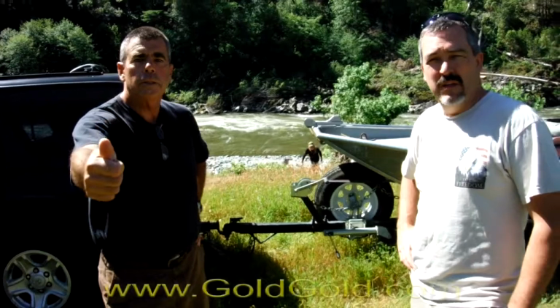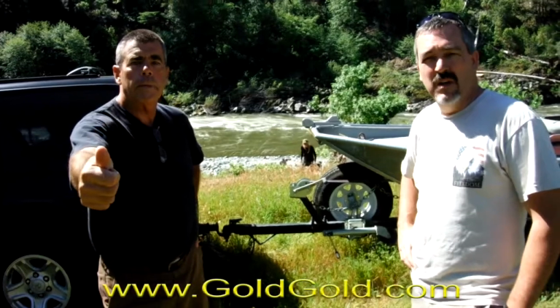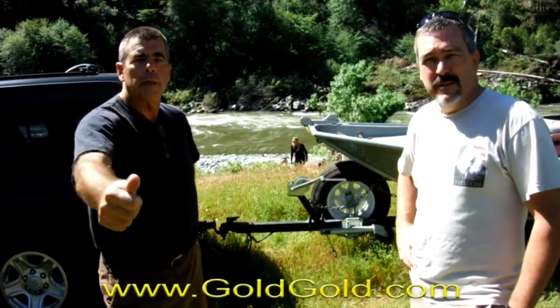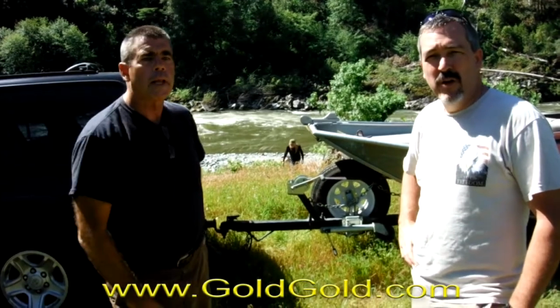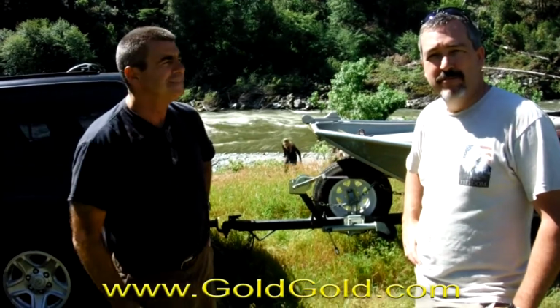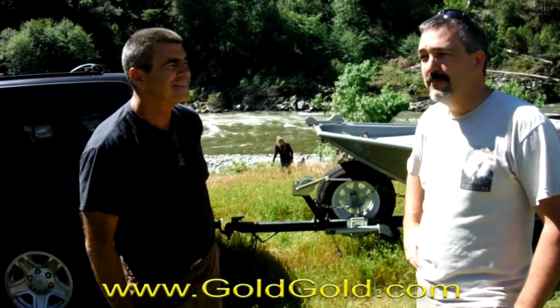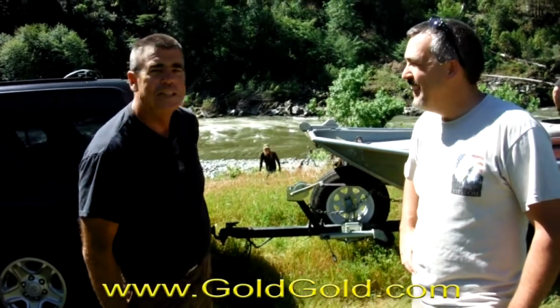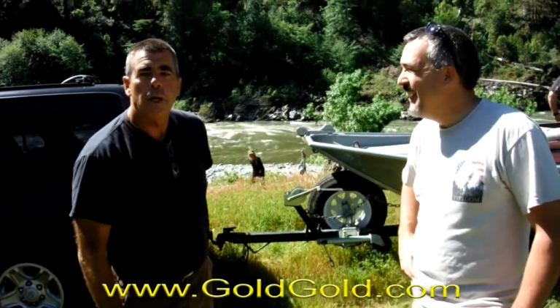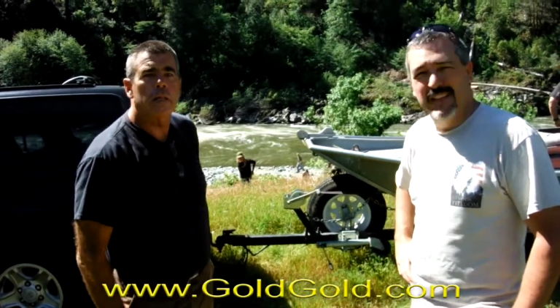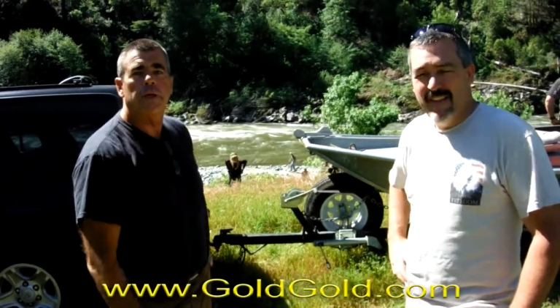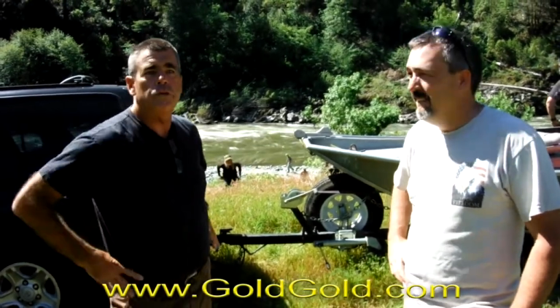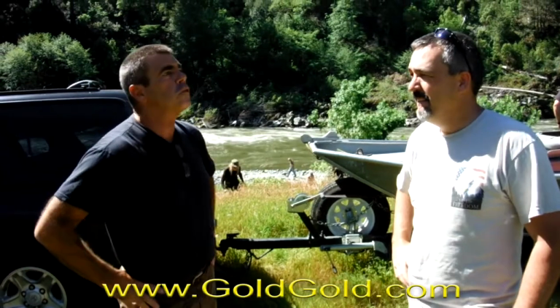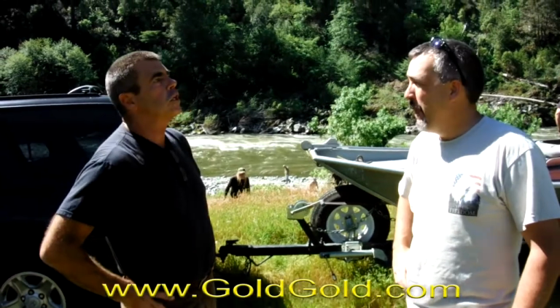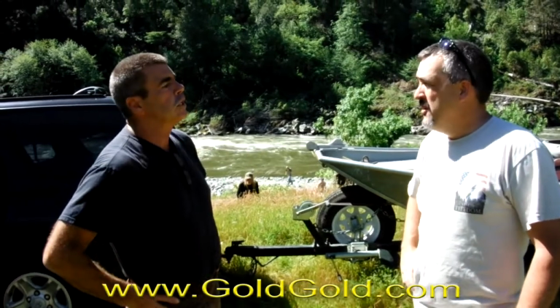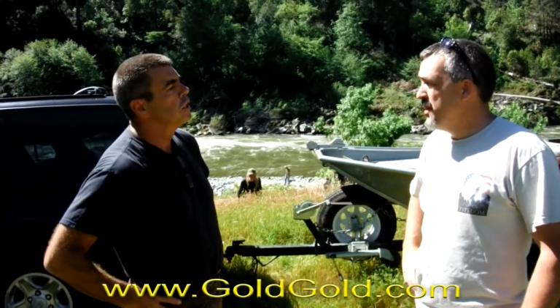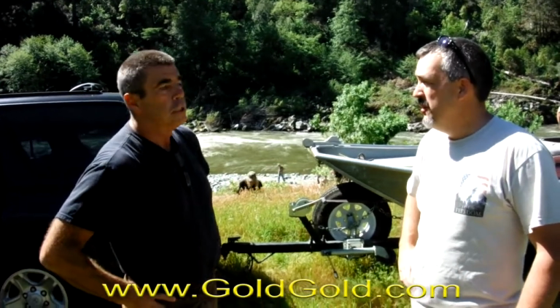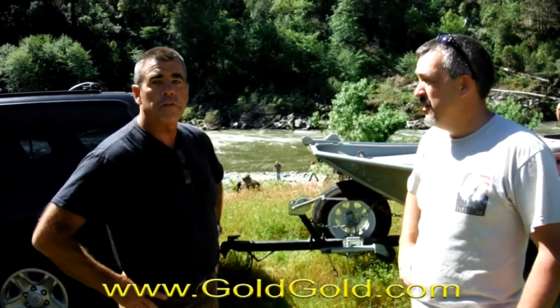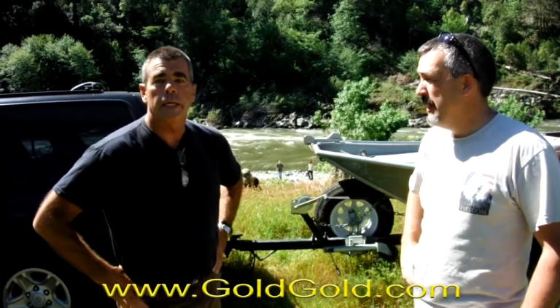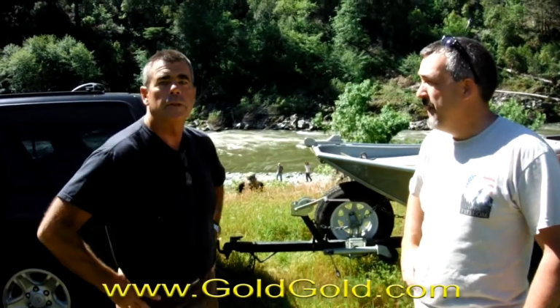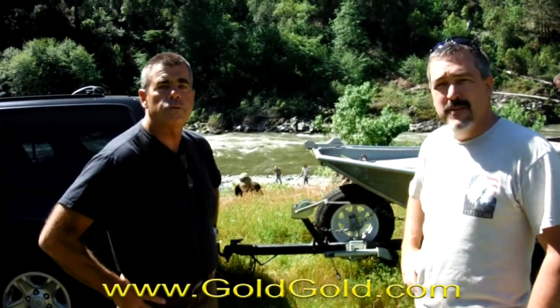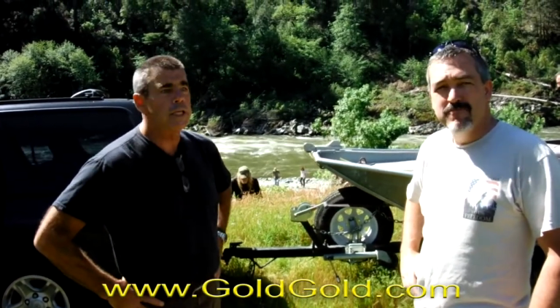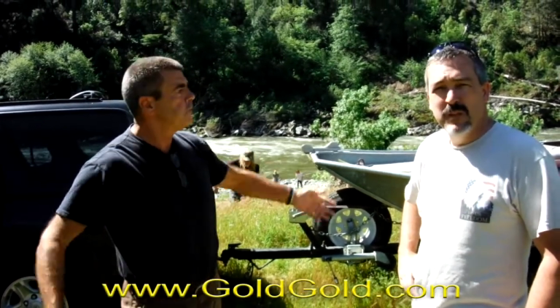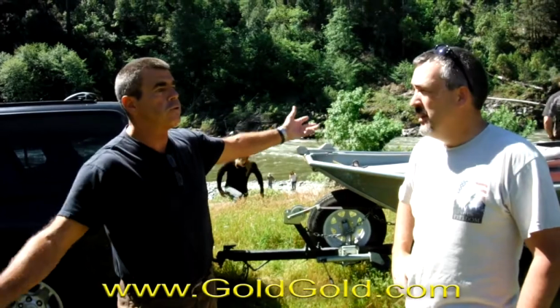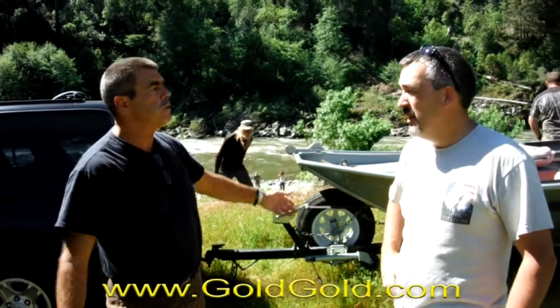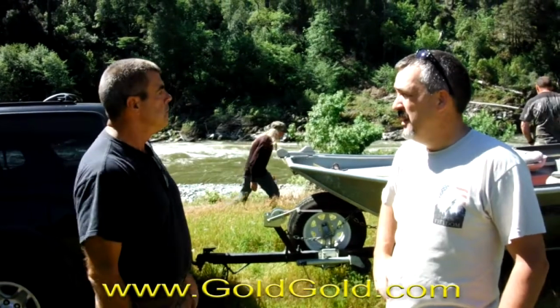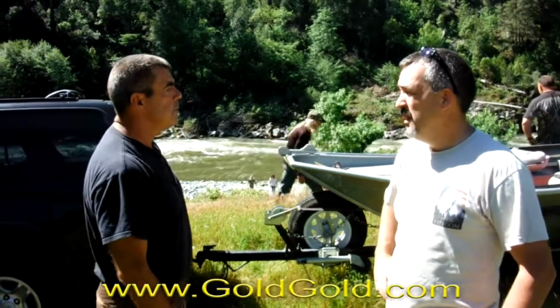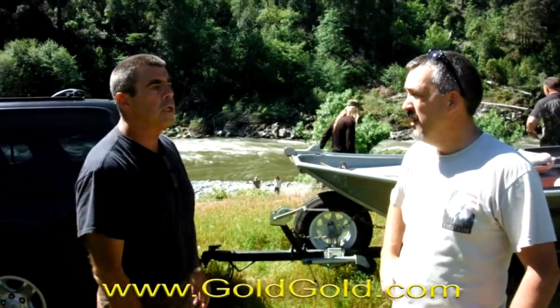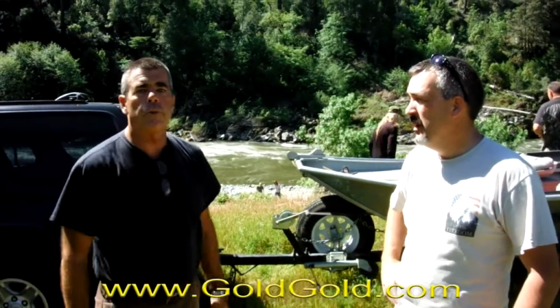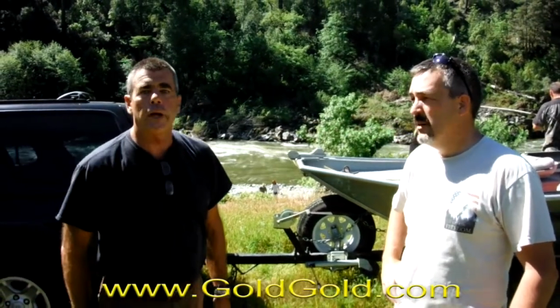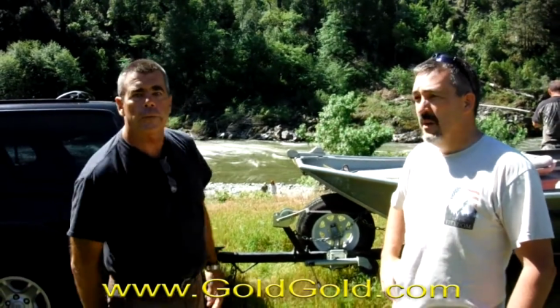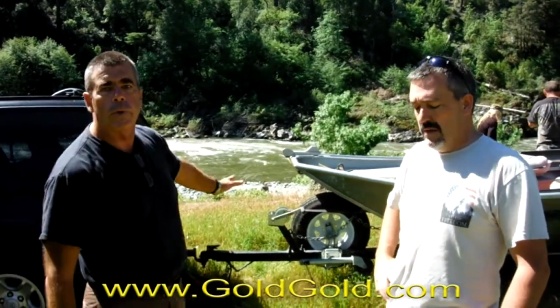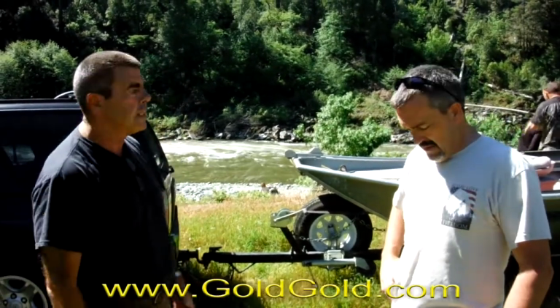Good morning America. How you doing? Here we are at the beginning of another season. It's the 20th of May 2017, first day of the season. We've got maybe 20 new 49ers out here. We're down at Wingate.